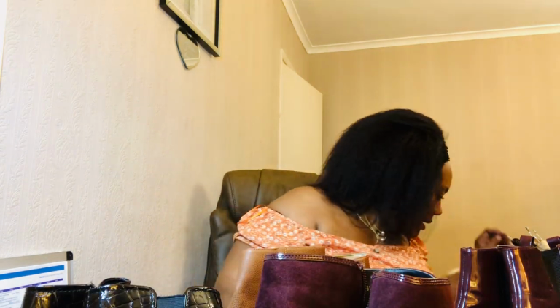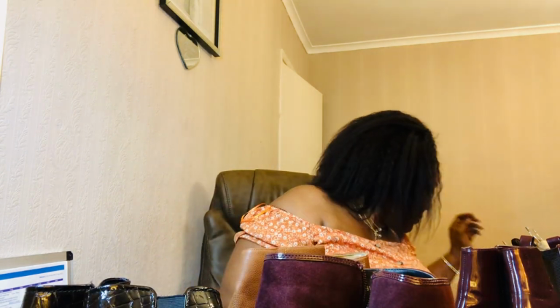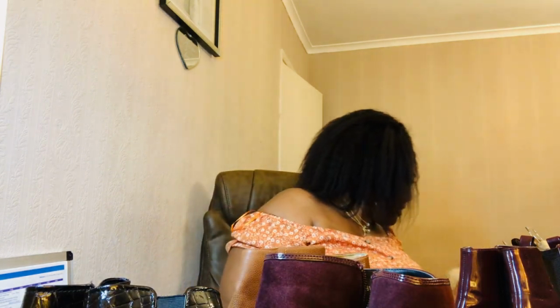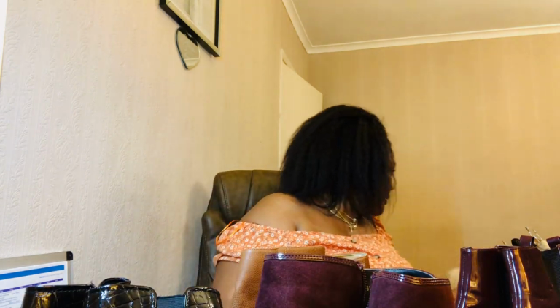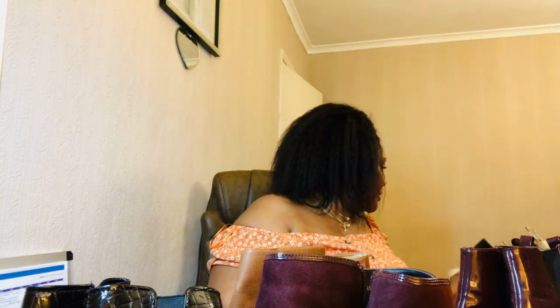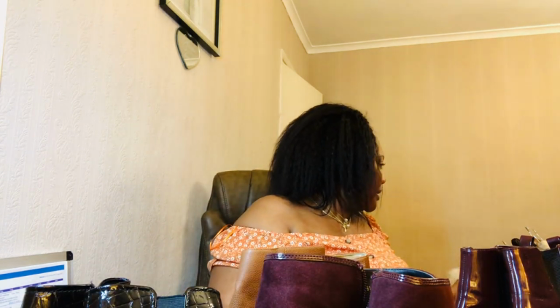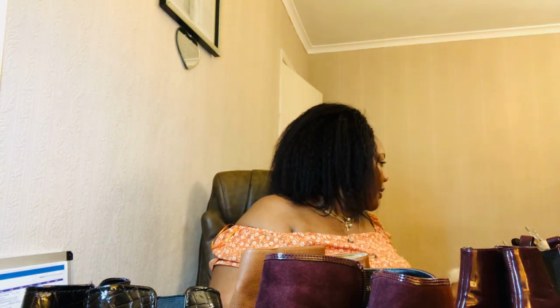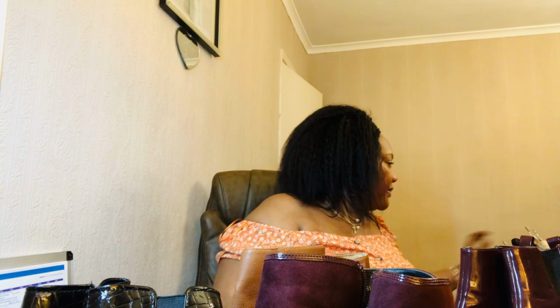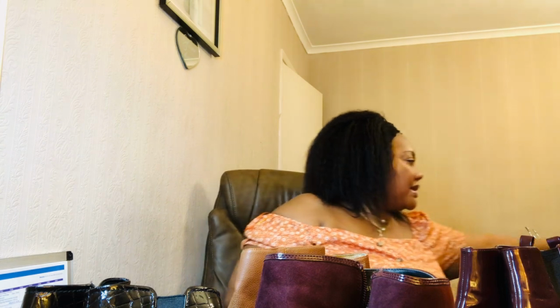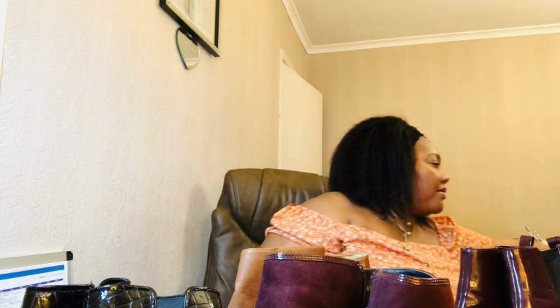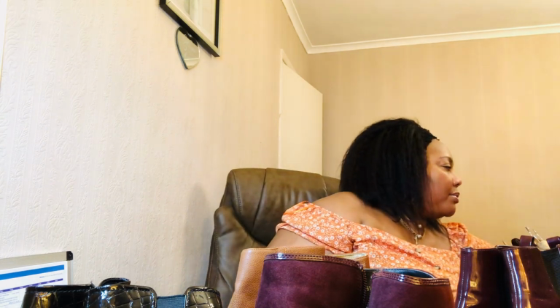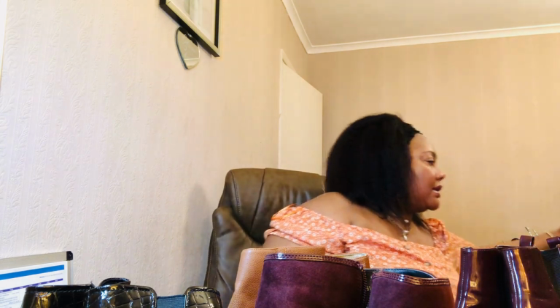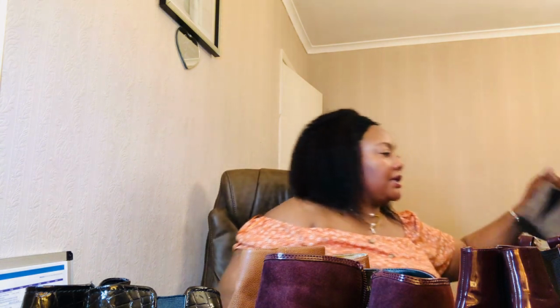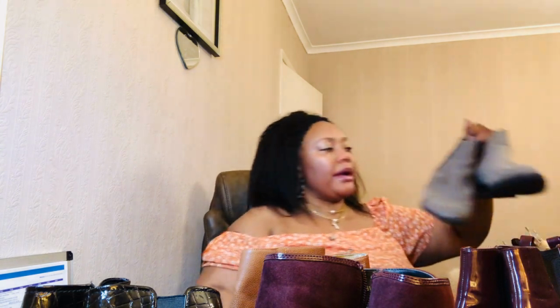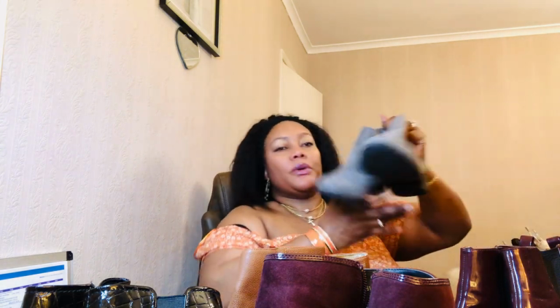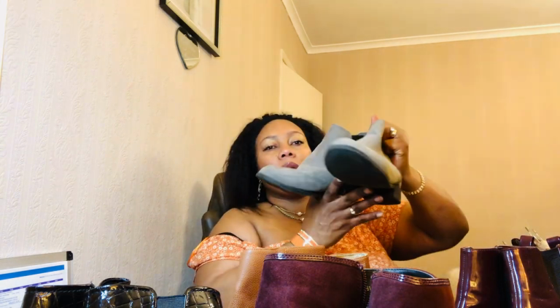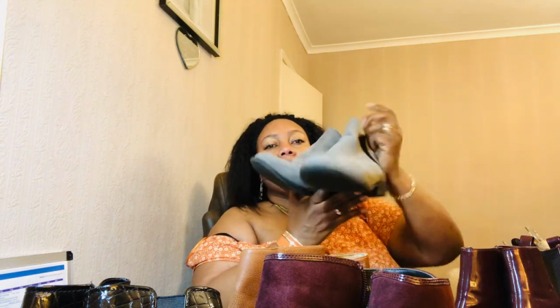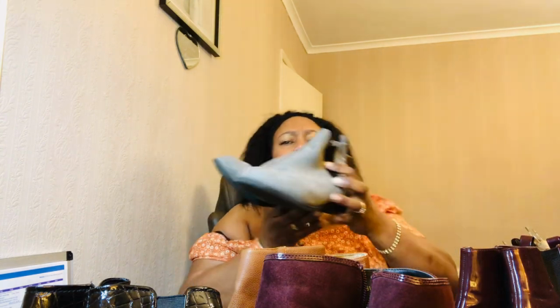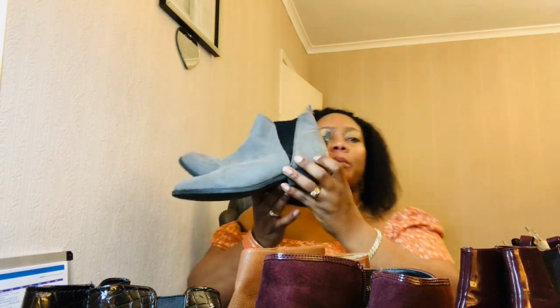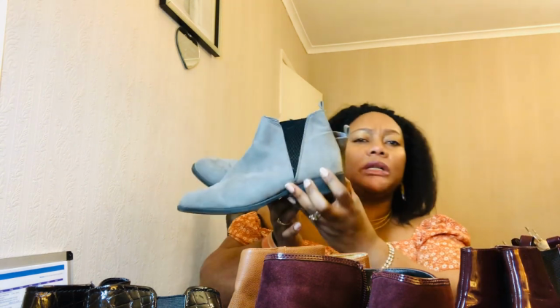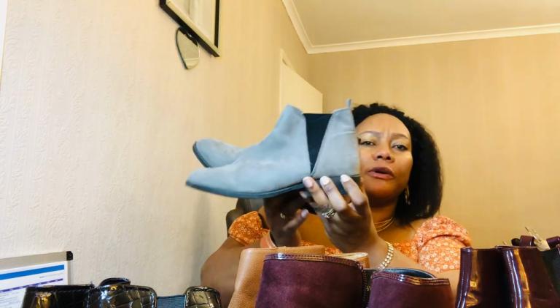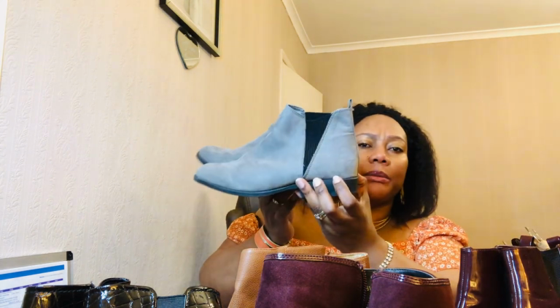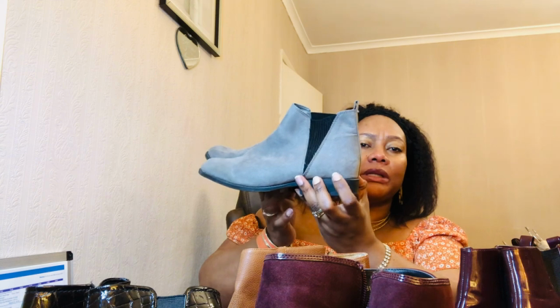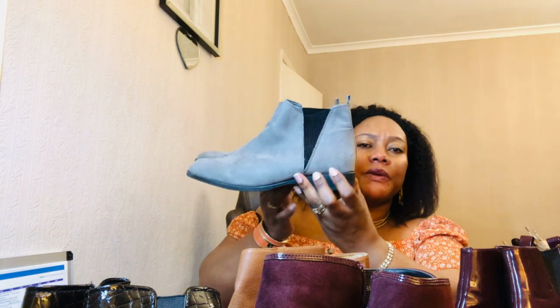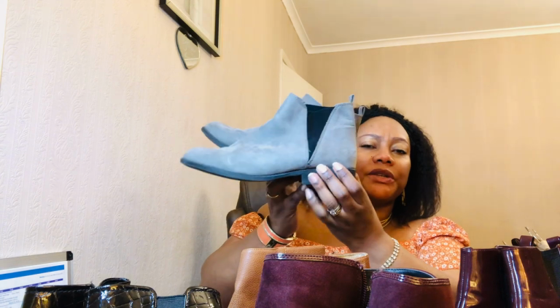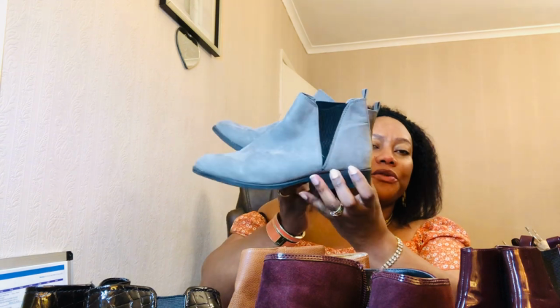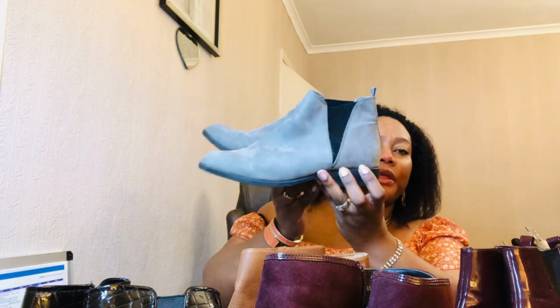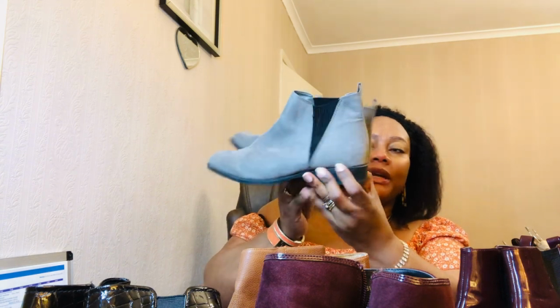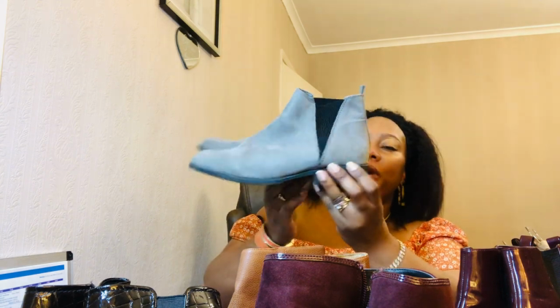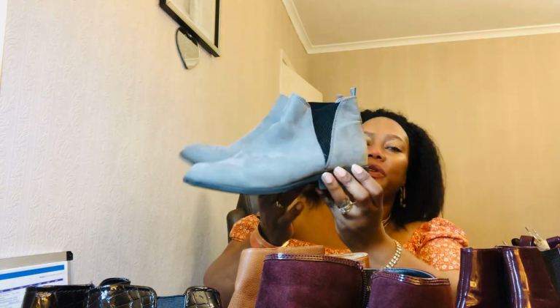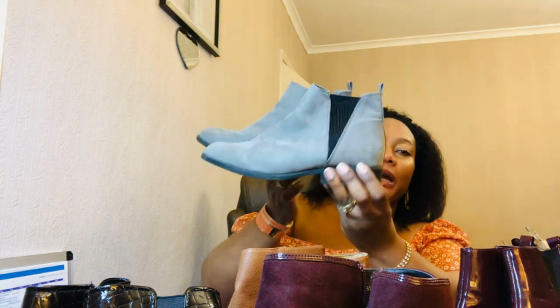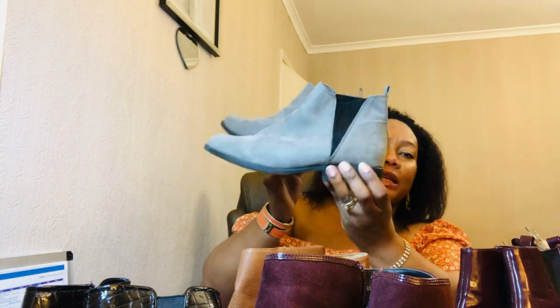These are my everyday boots, also by New Look. I think these are my only faux leather boots — I just wear them when I'm running to the supermarket and things like that. My everyday boots in gray.